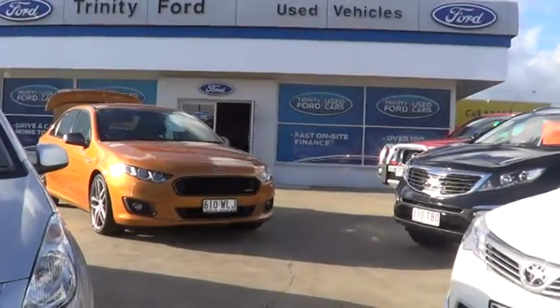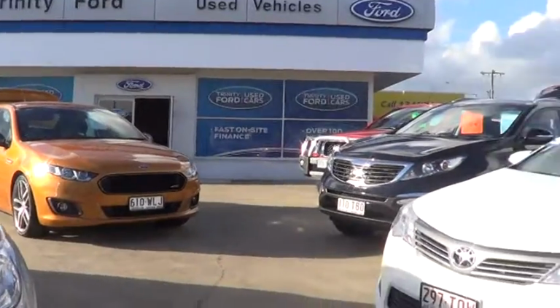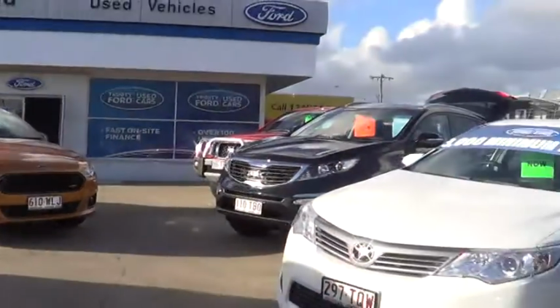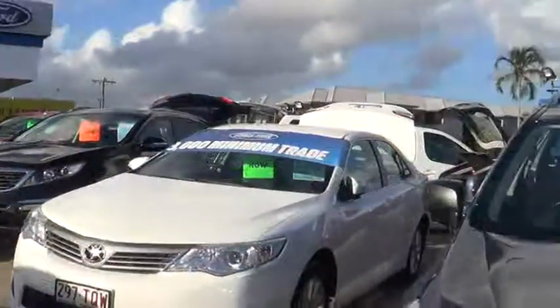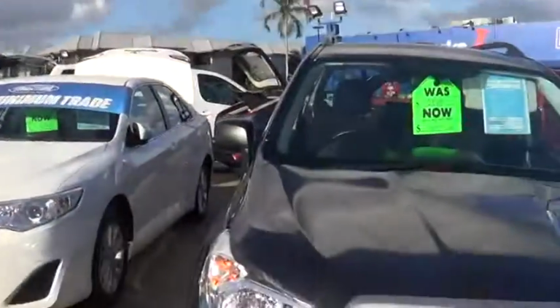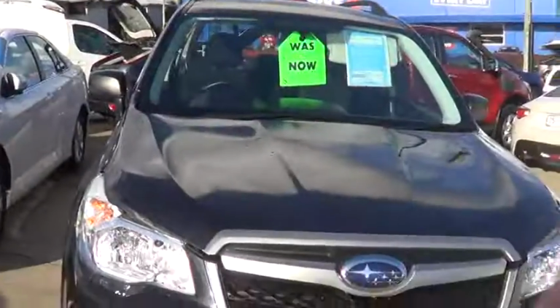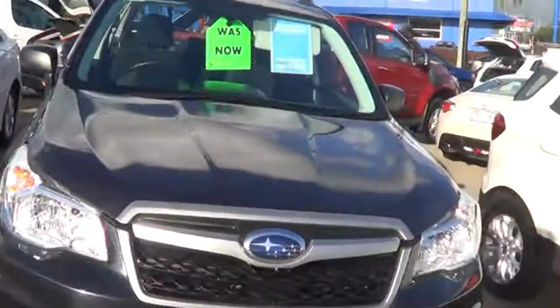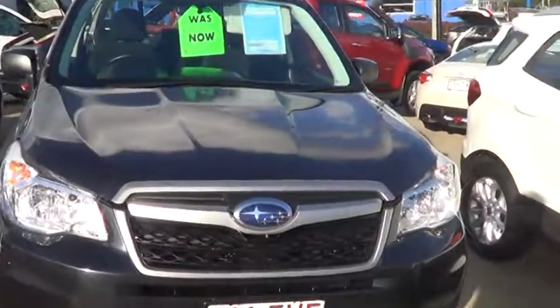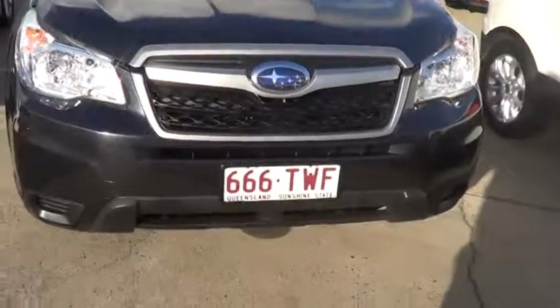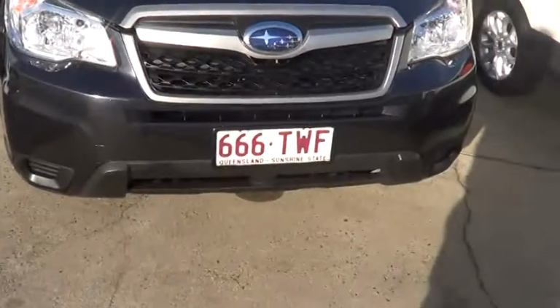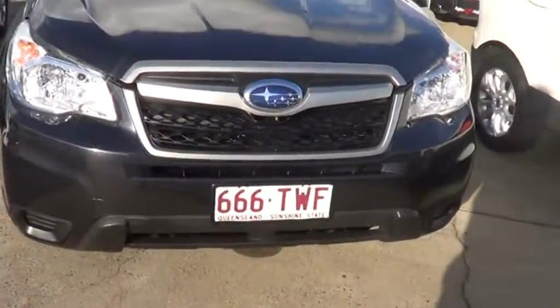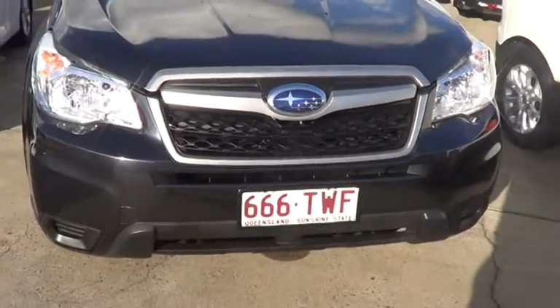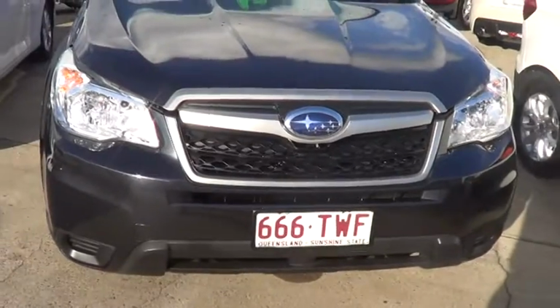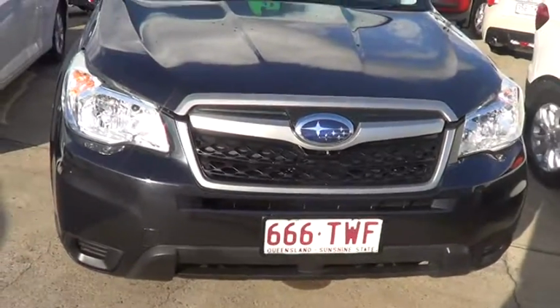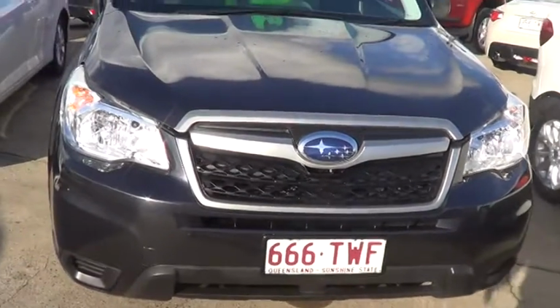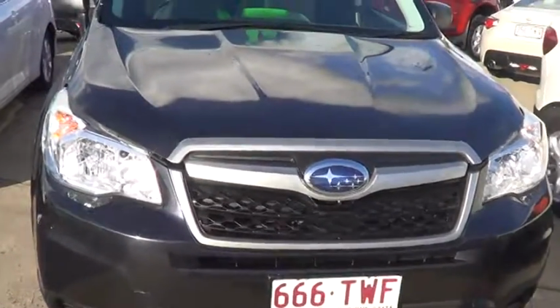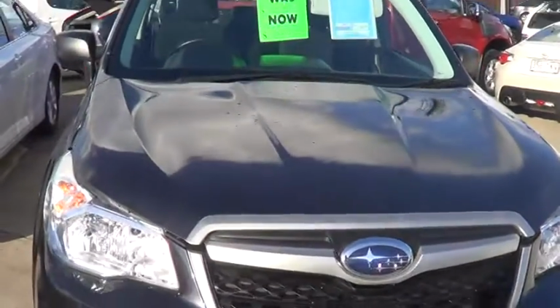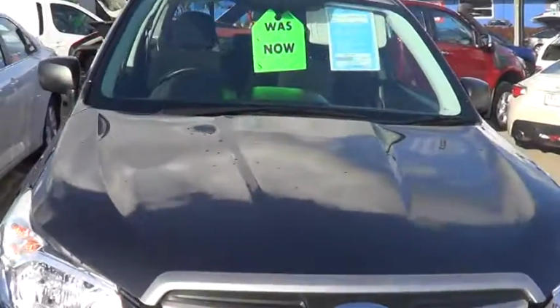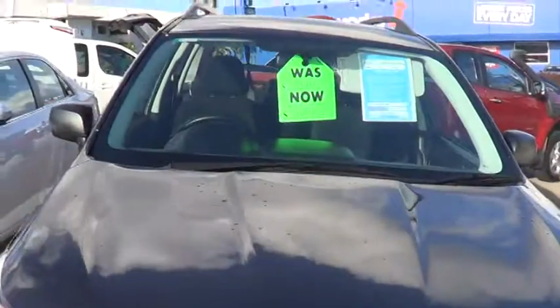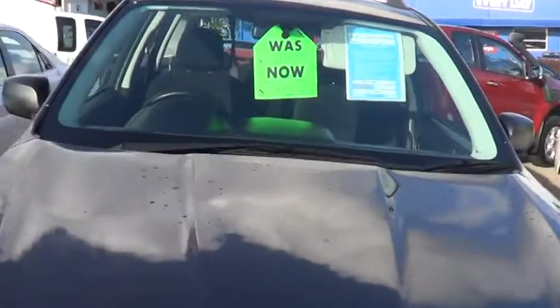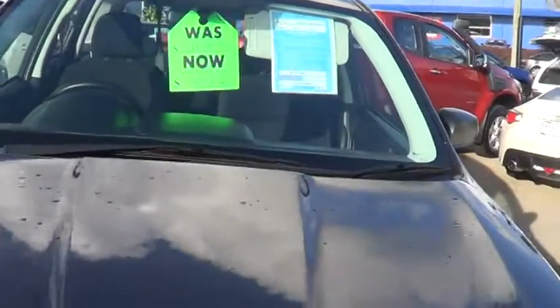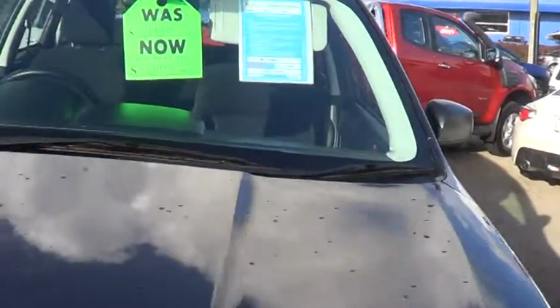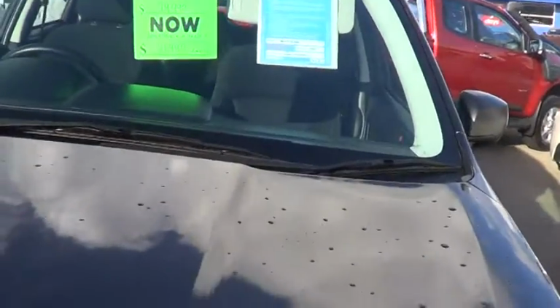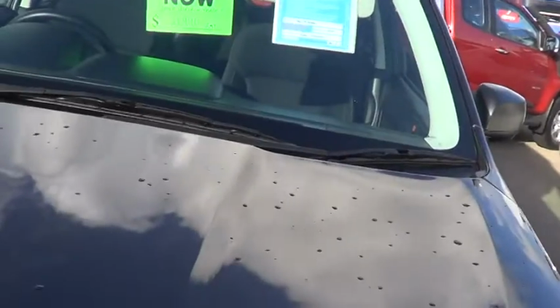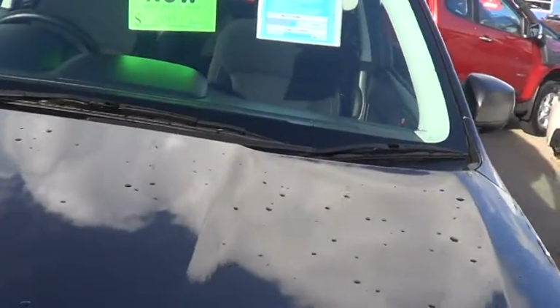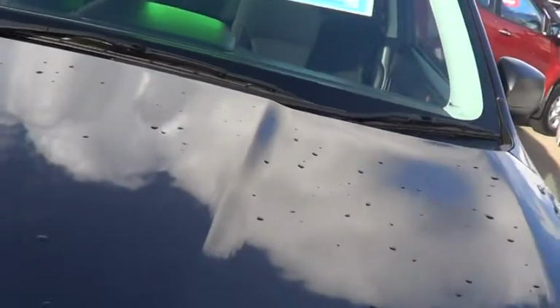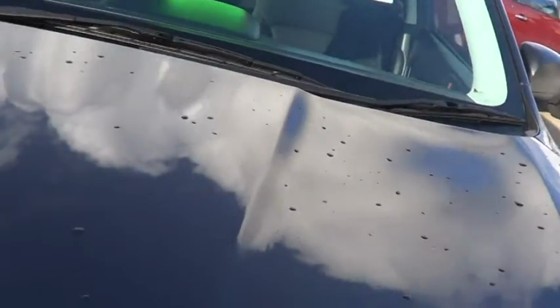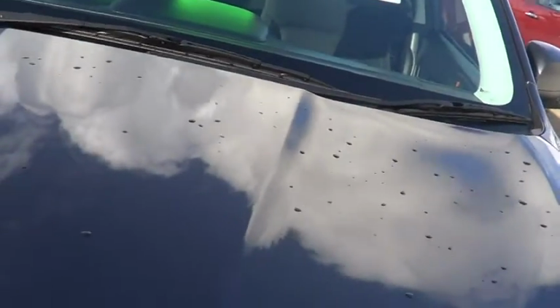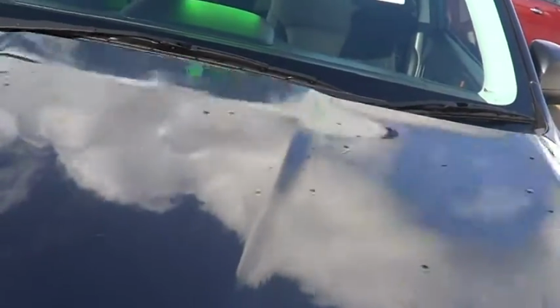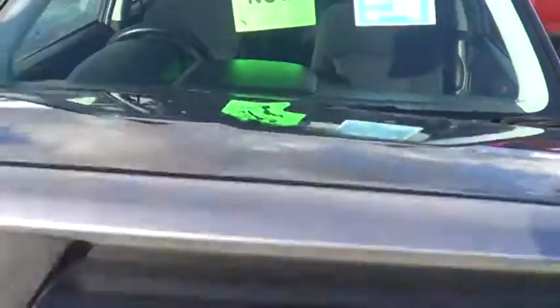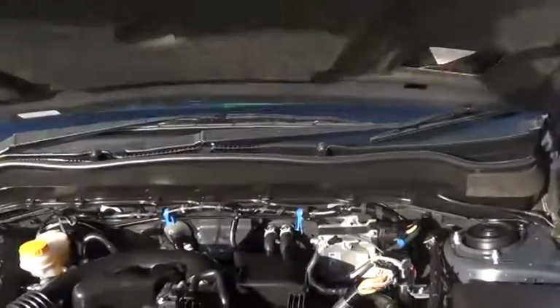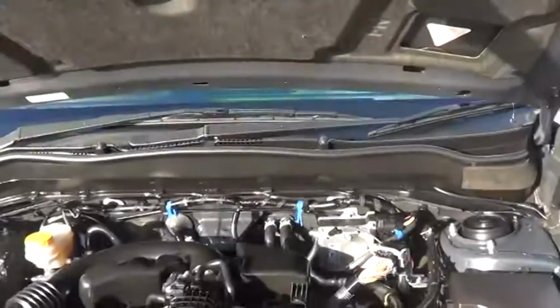Good morning Angie, it's Scott from Trinity Auto Group. I'm just going to send you a video of the Subaru Forester you've inquired on and left your deposit on as well. This is the car here. I've just had a quick look at it — it's a very well maintained vehicle. I'll just show you the bonnet.